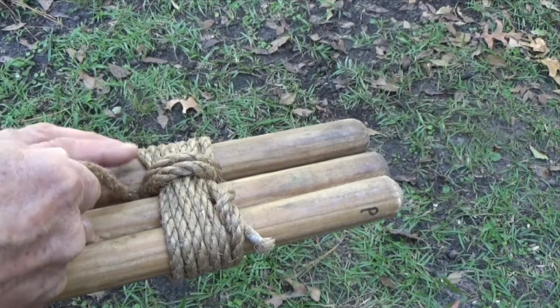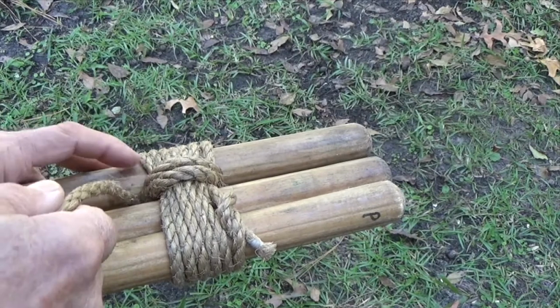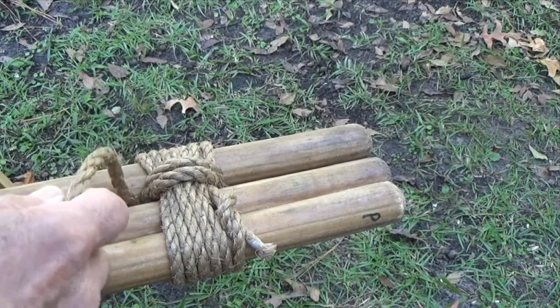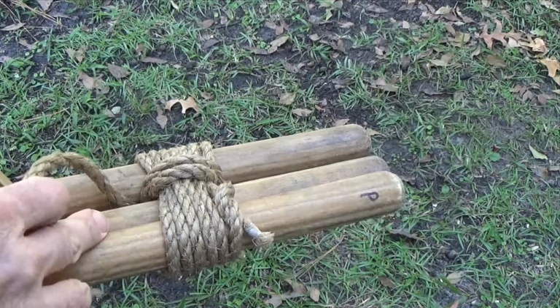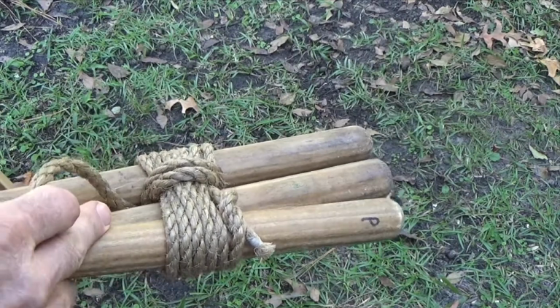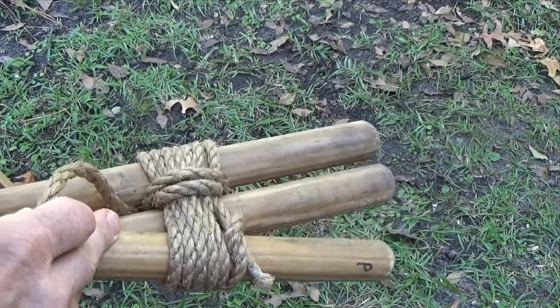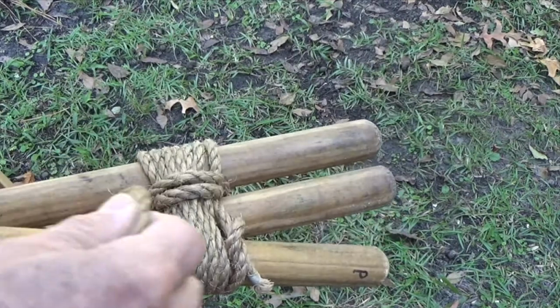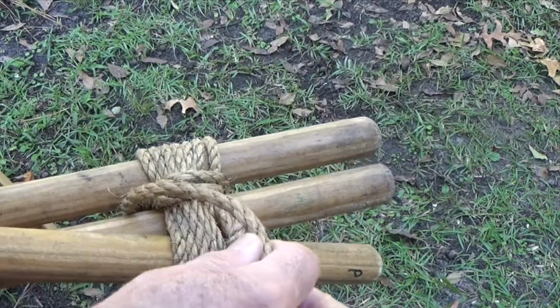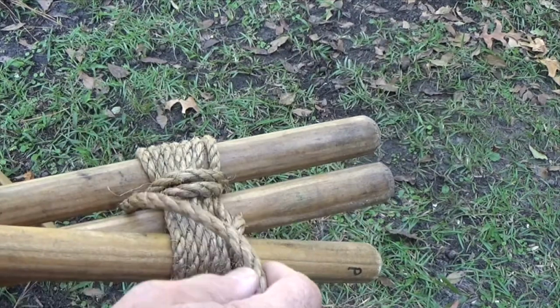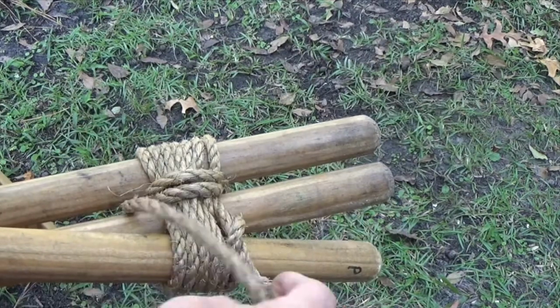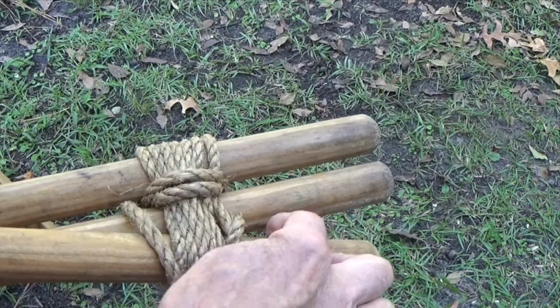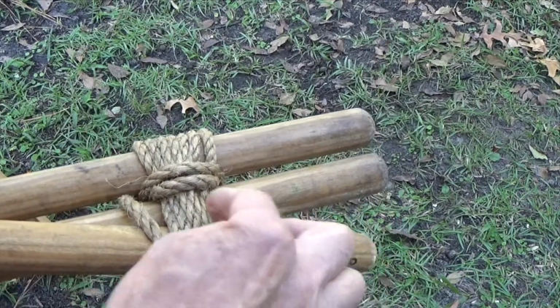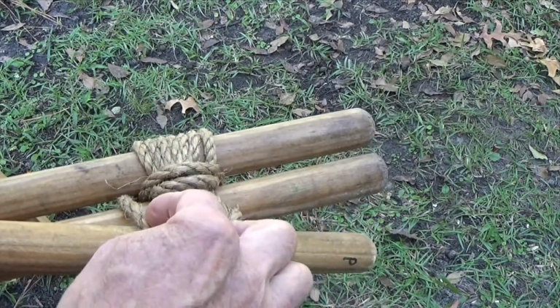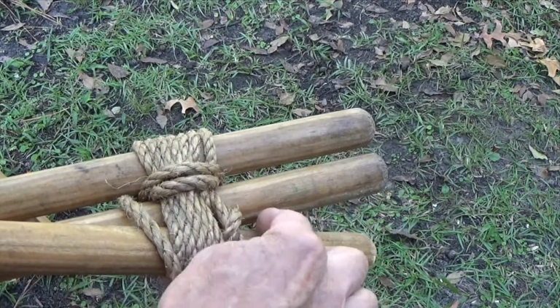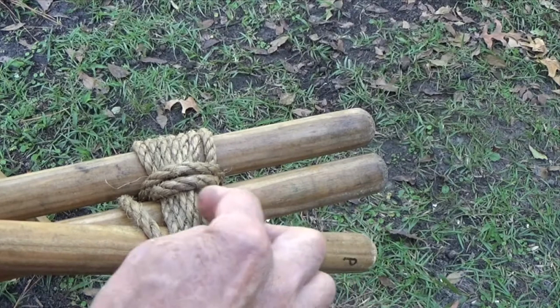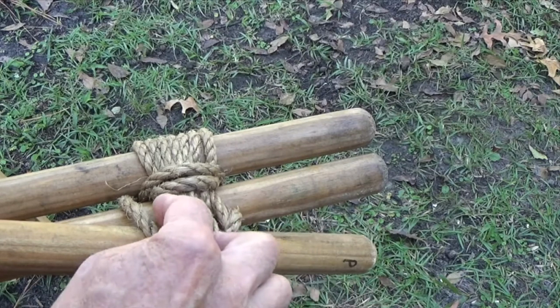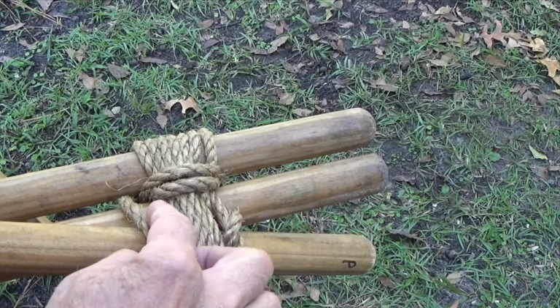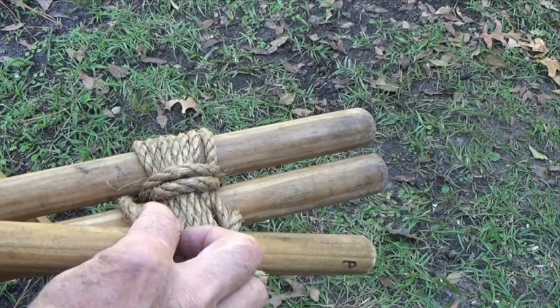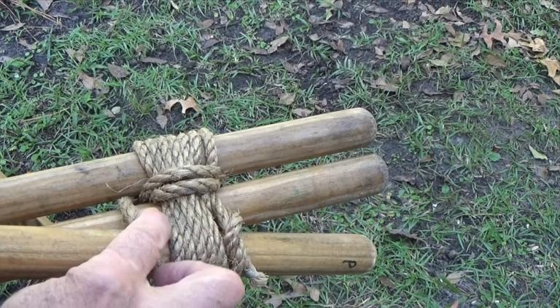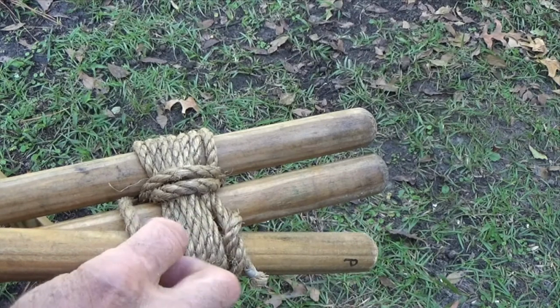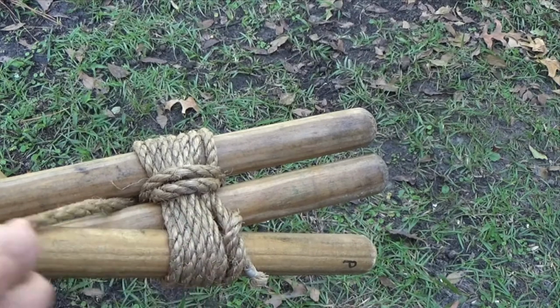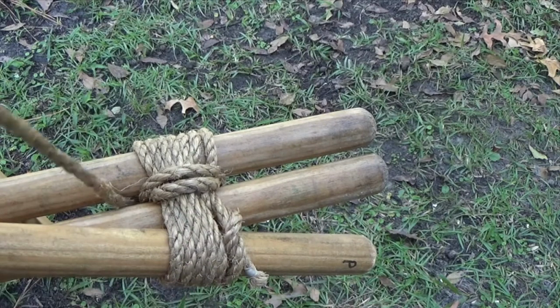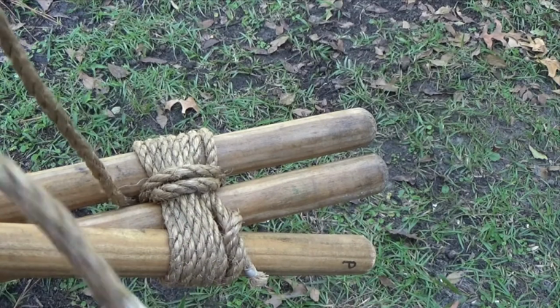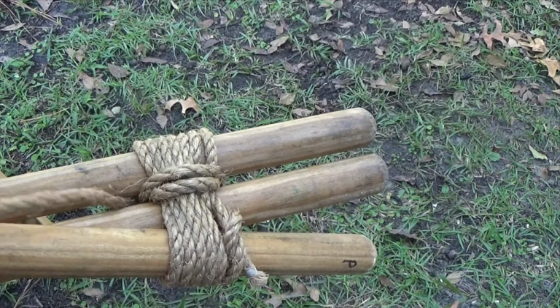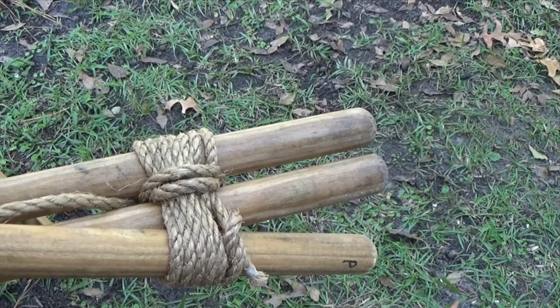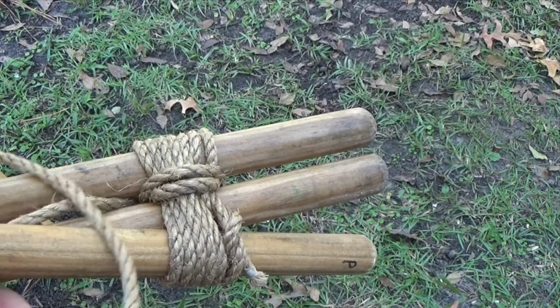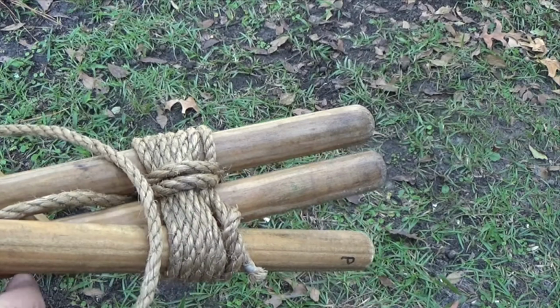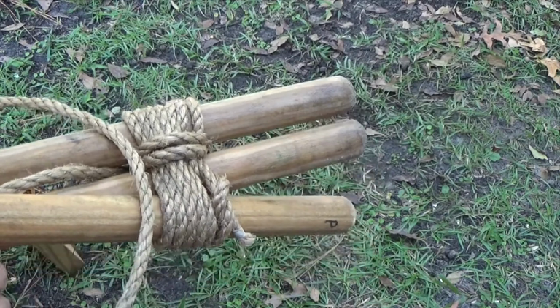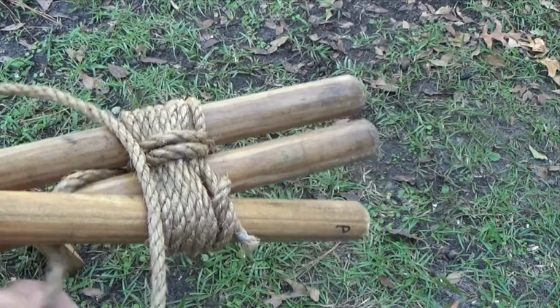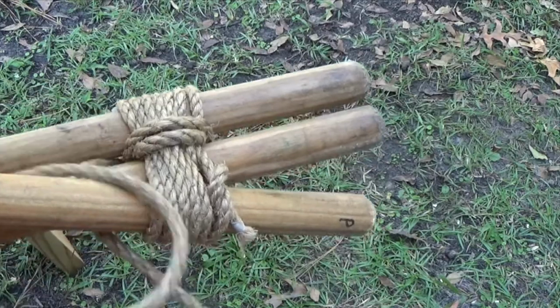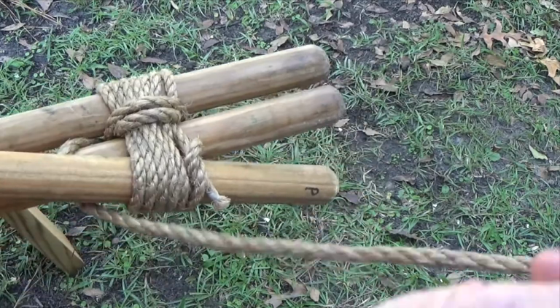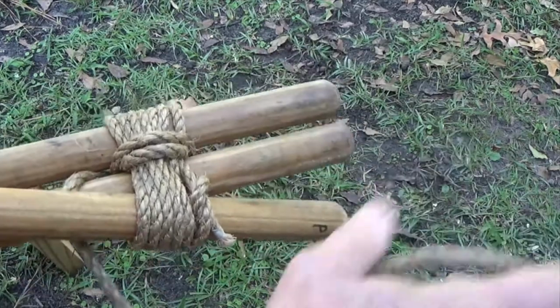Make sure there are fraps between the middle pole and the other outside pole, but make sure you don't cross diagonally over the wraps before beginning these two frapping turns.